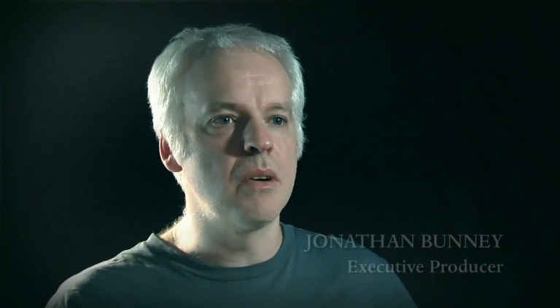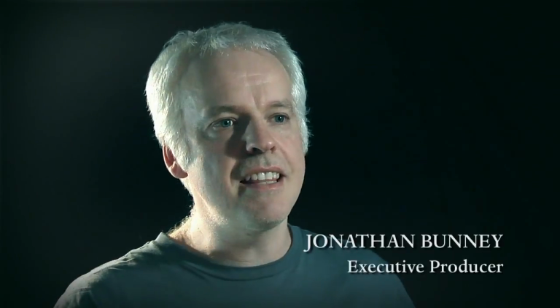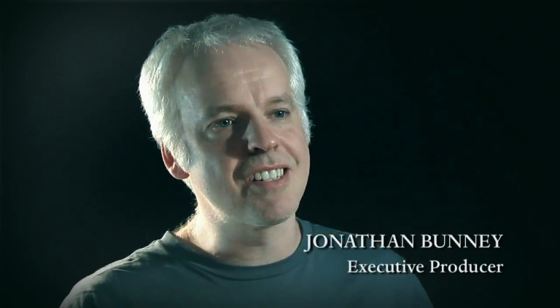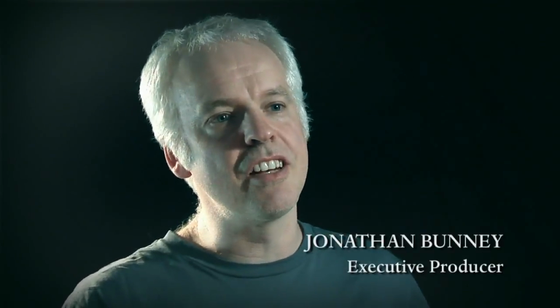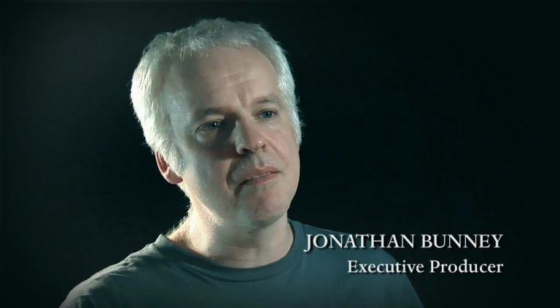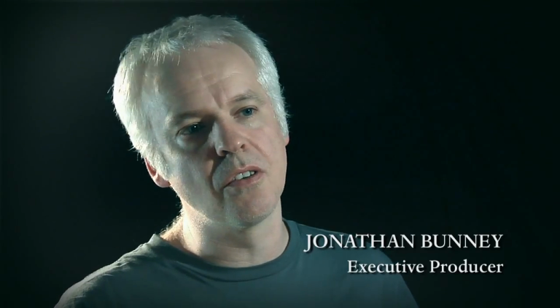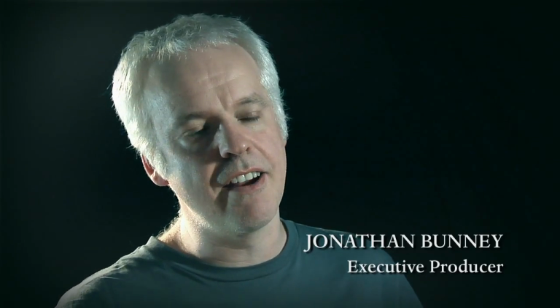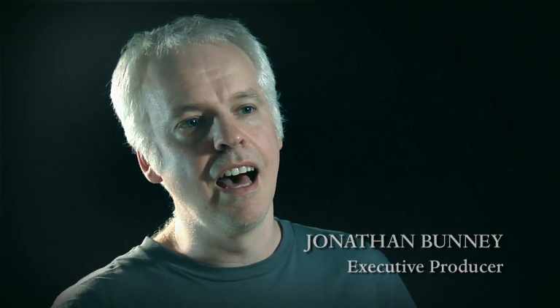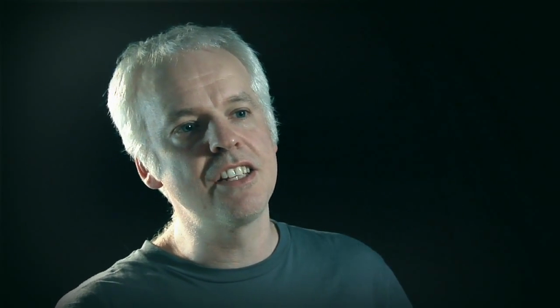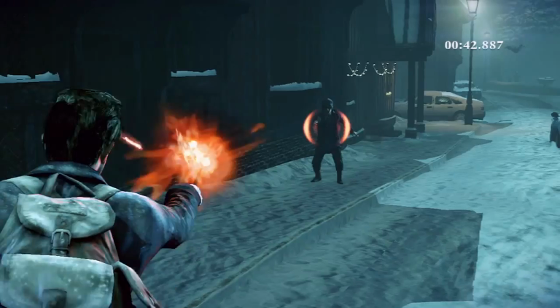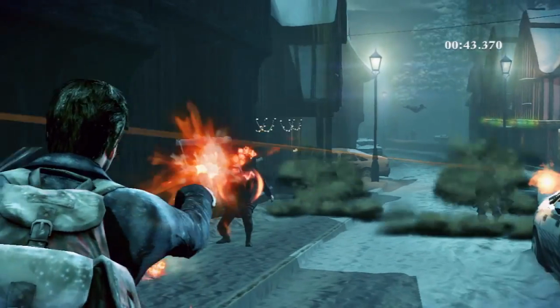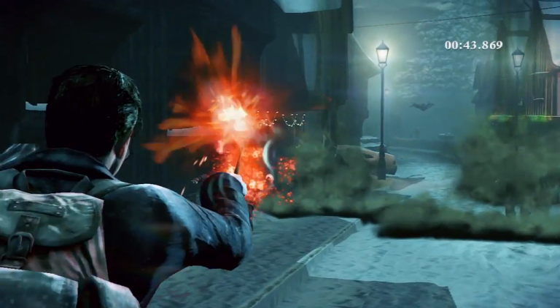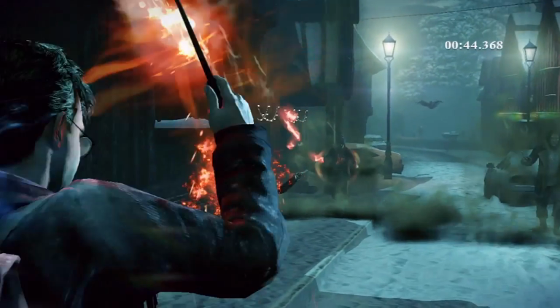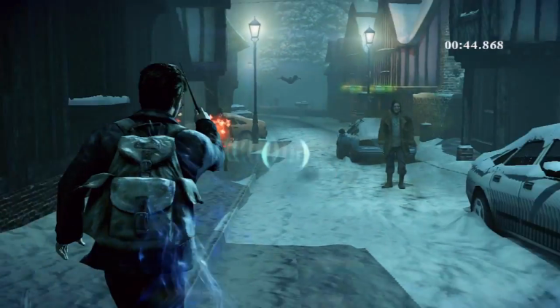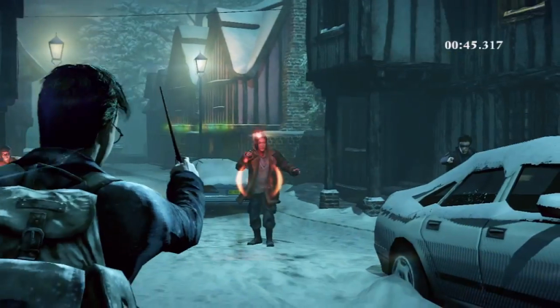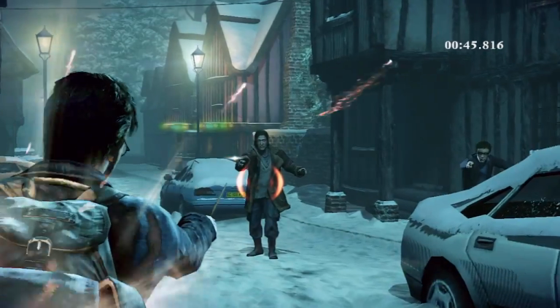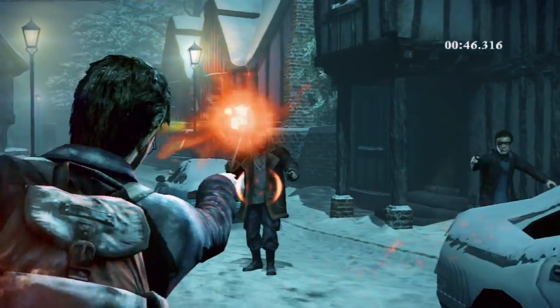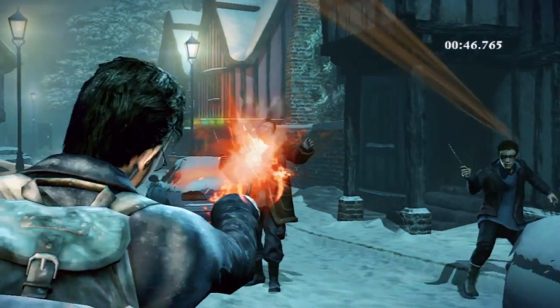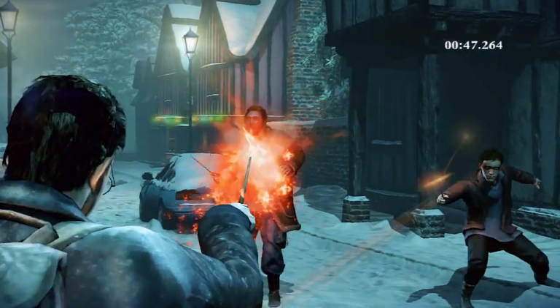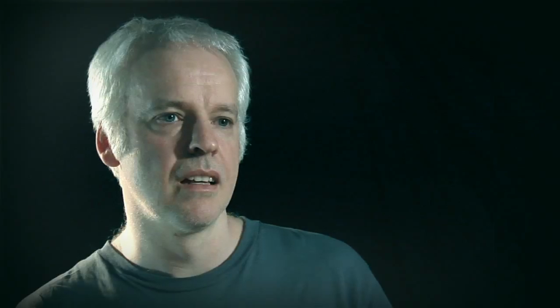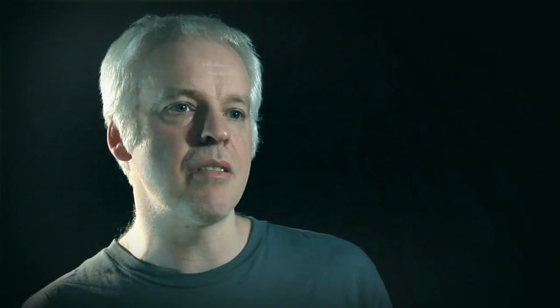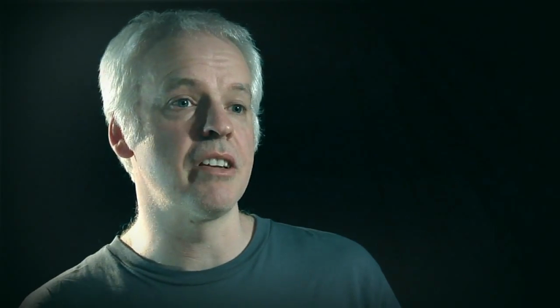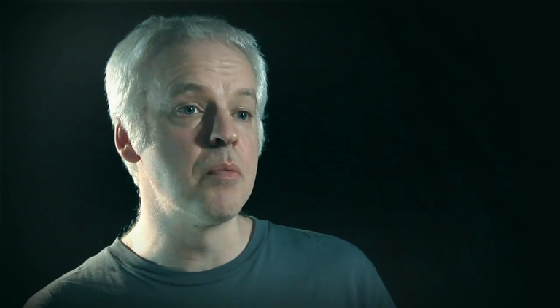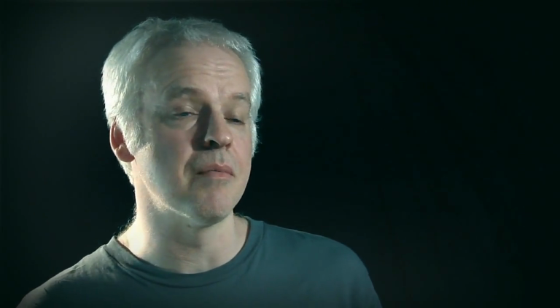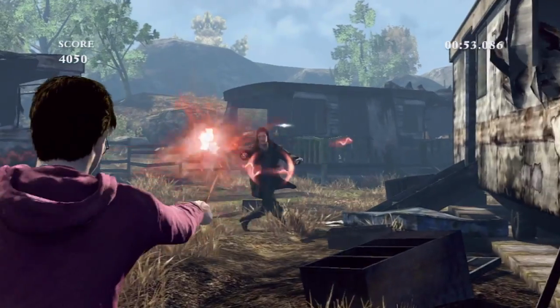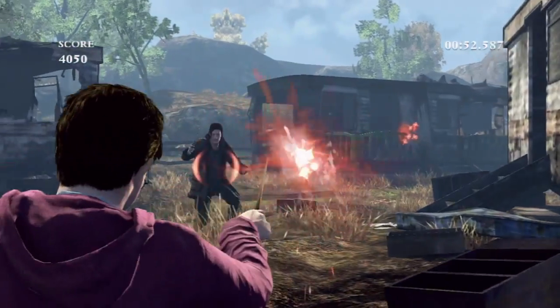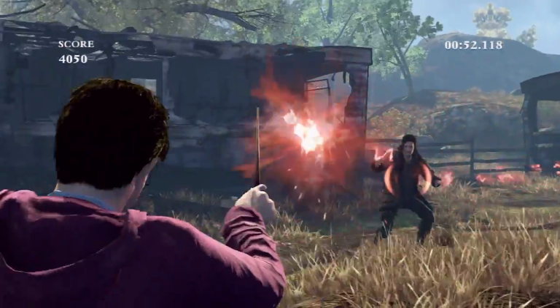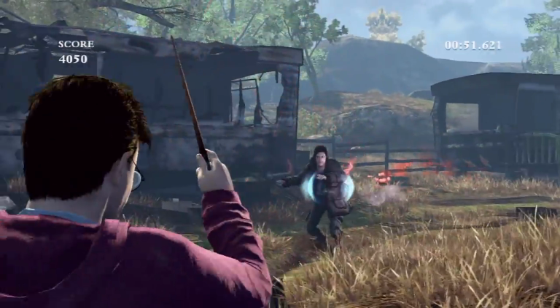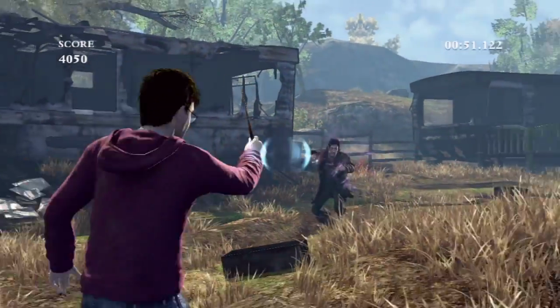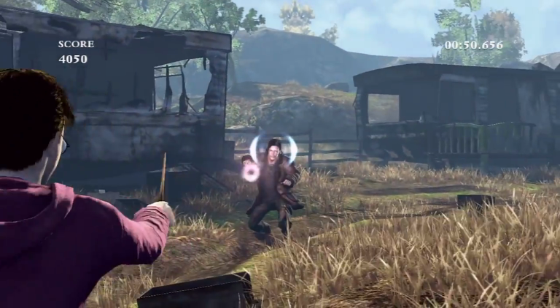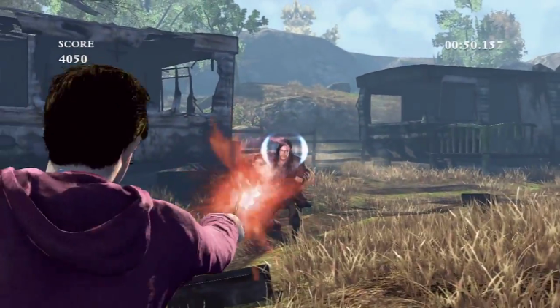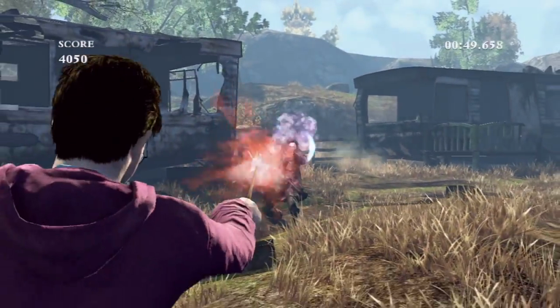When you've got a Death Eater or Snatcher in a medium to short range area, I like to use Expulso, because every one of your shots, if it hits, is going to do a large amount of damage. The trouble is, when you're in an open environment, the snatchers can move around a lot, with the result being that many of your shots could end up missing.